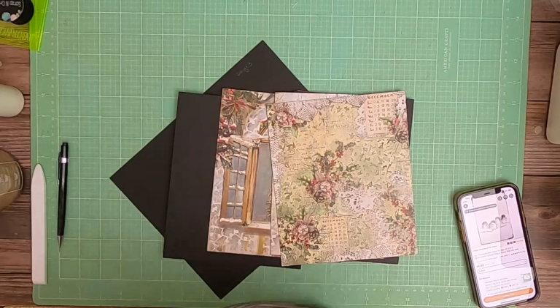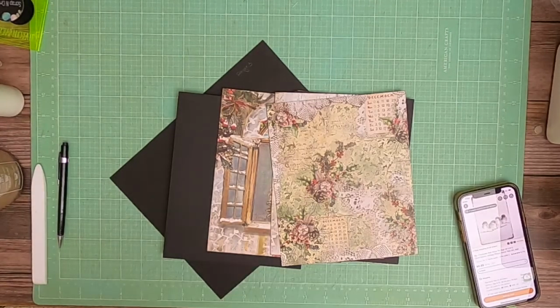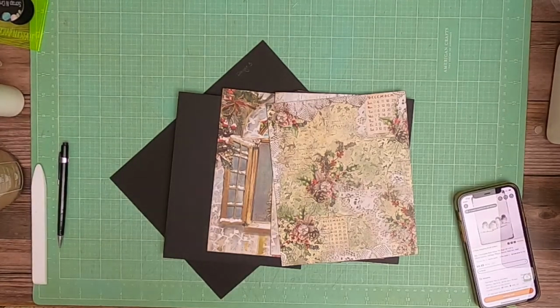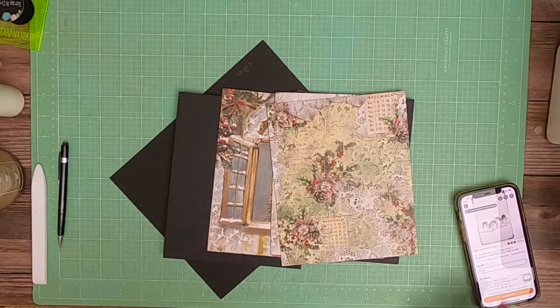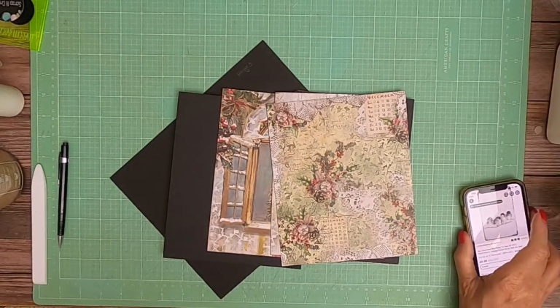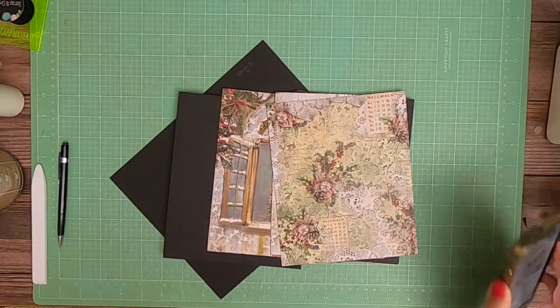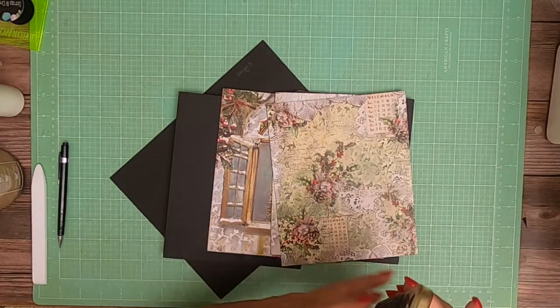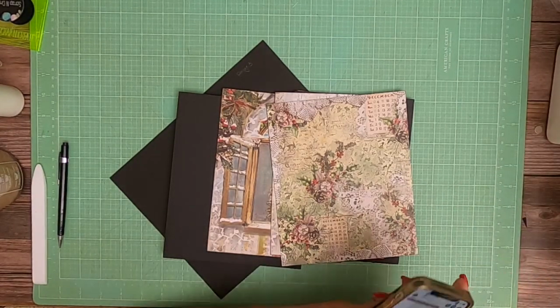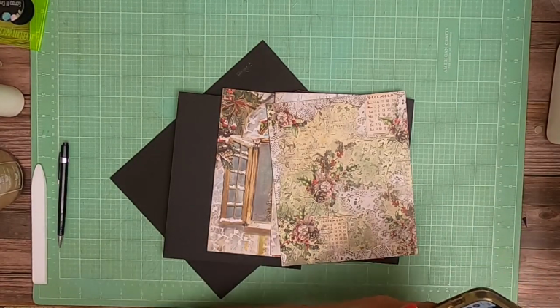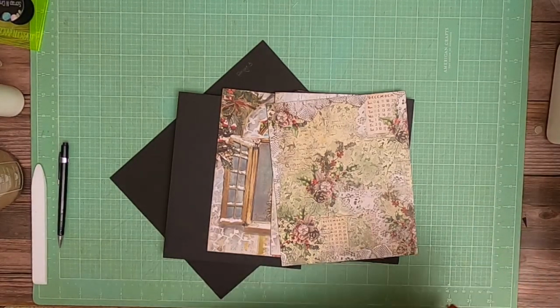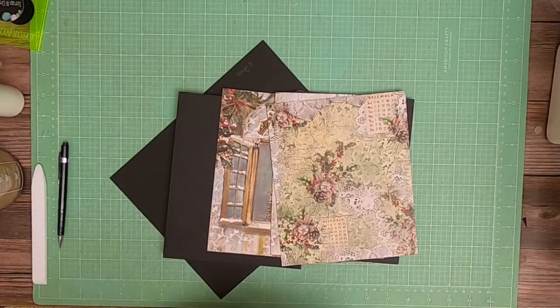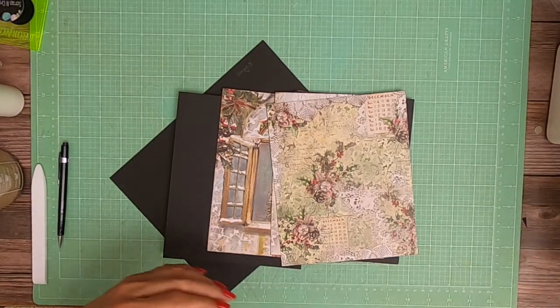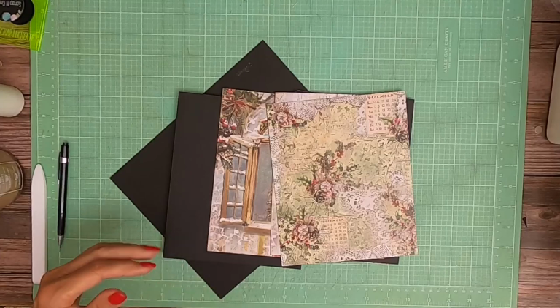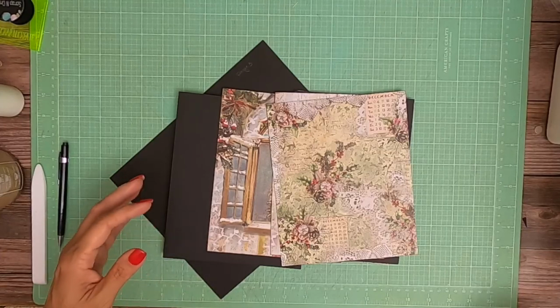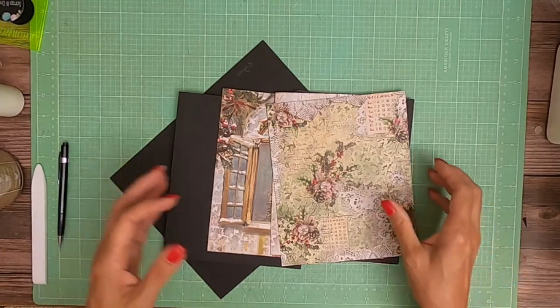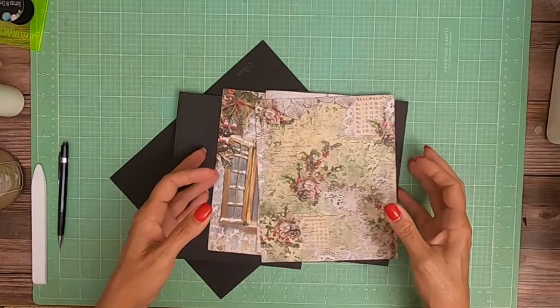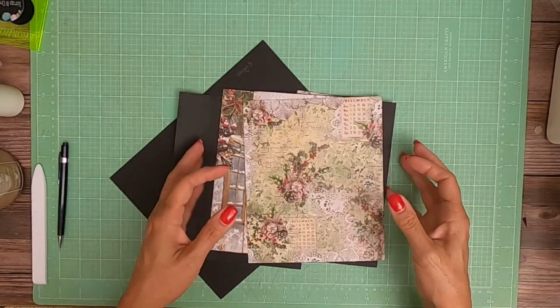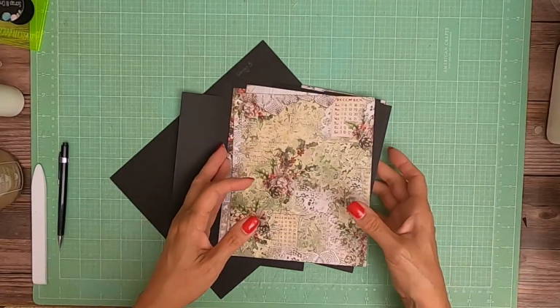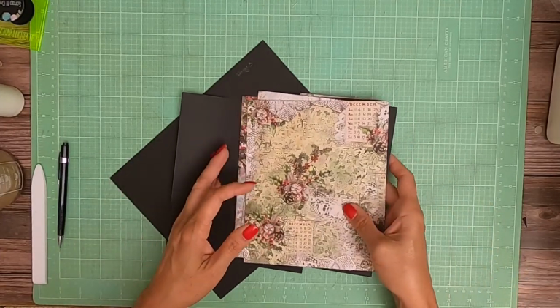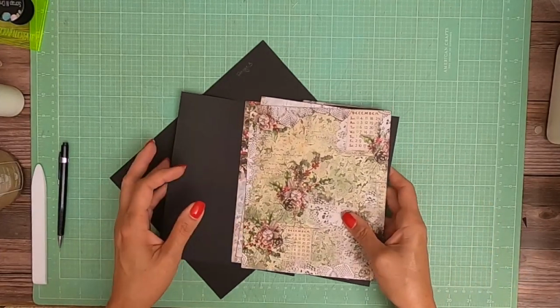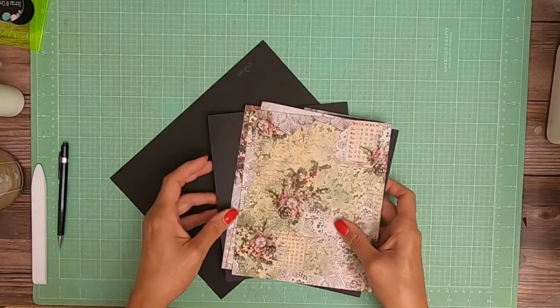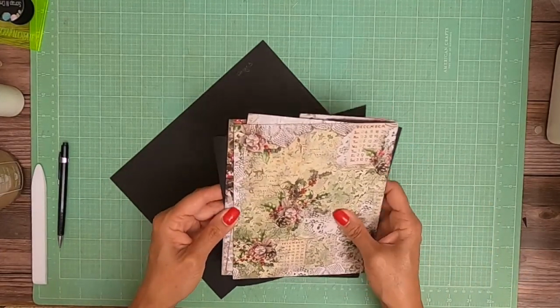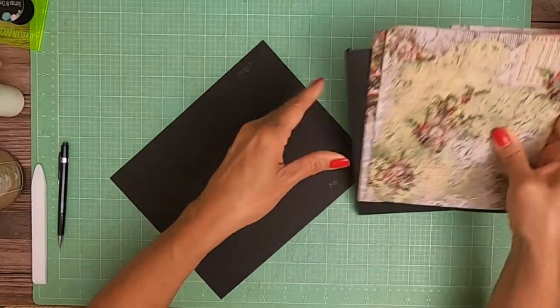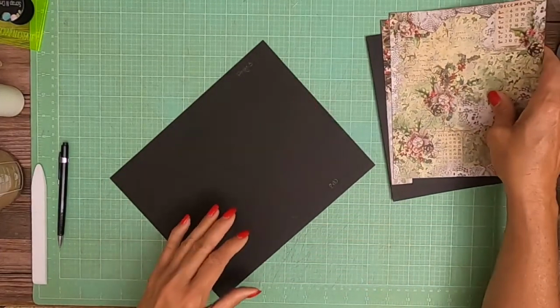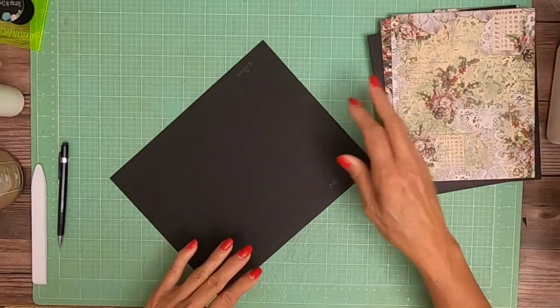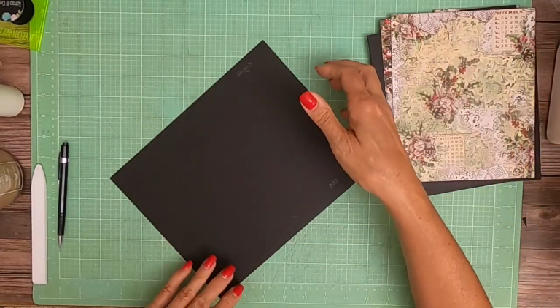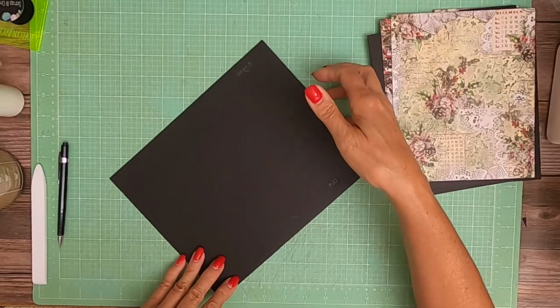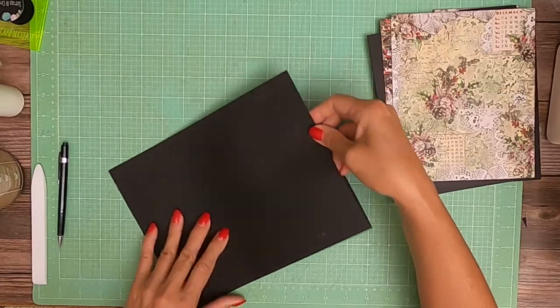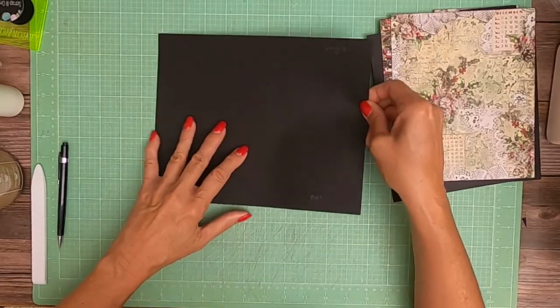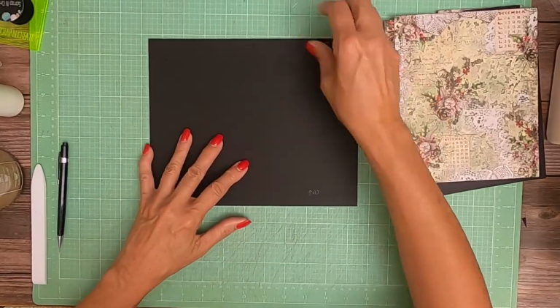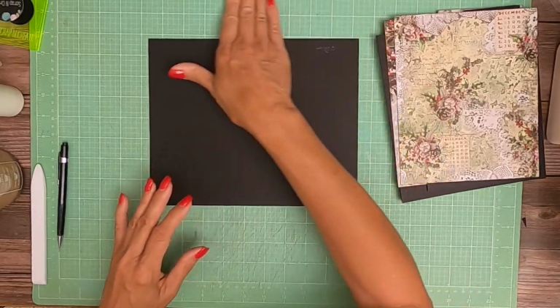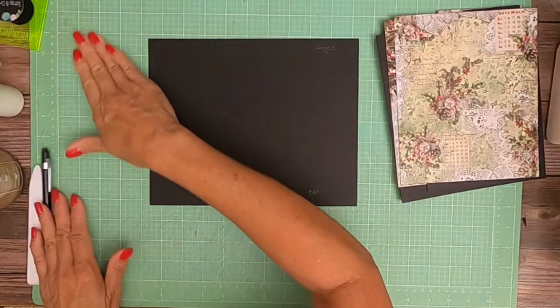Good morning everyone, it's Daphne from Scrap and Create. I hope everybody's doing well. We're going to get started on page three. Here we go.